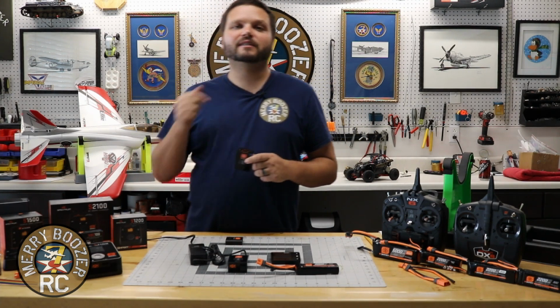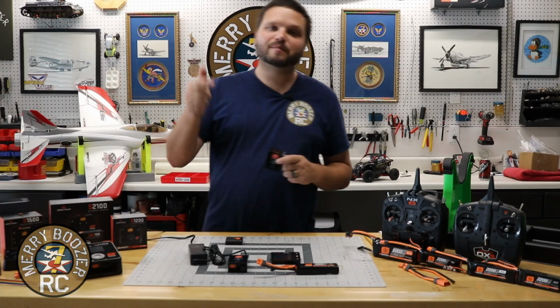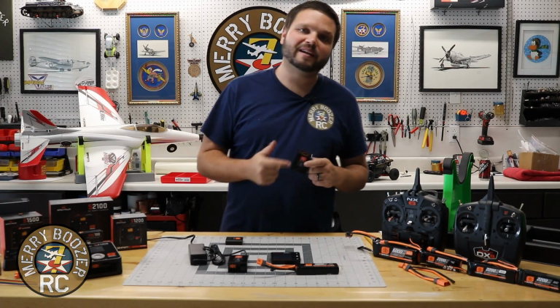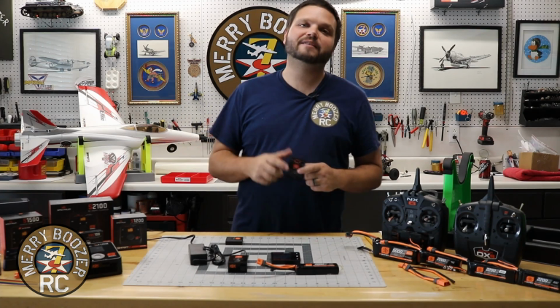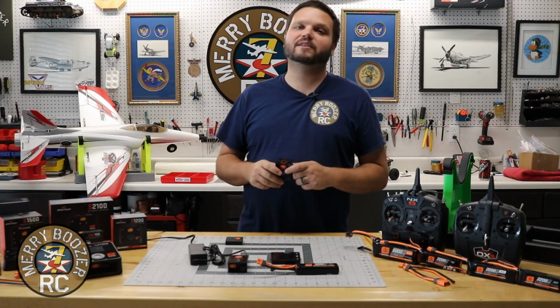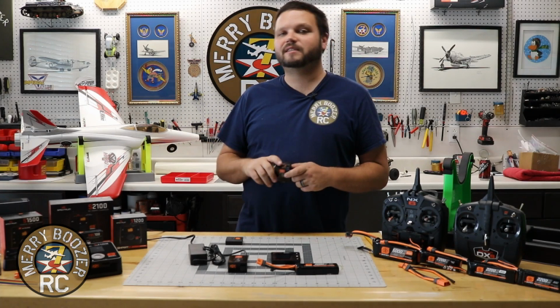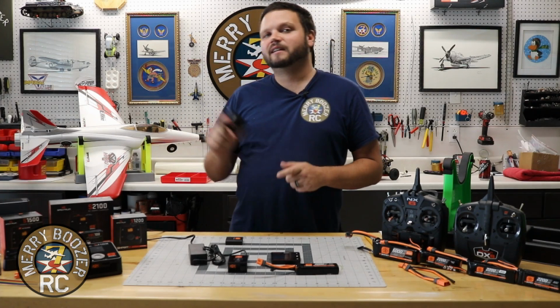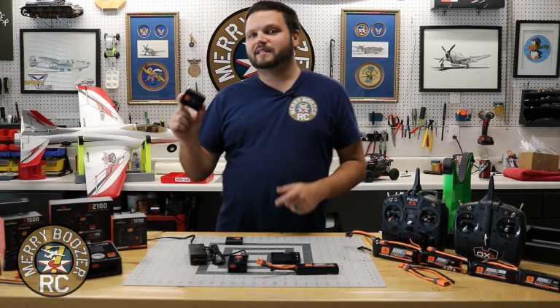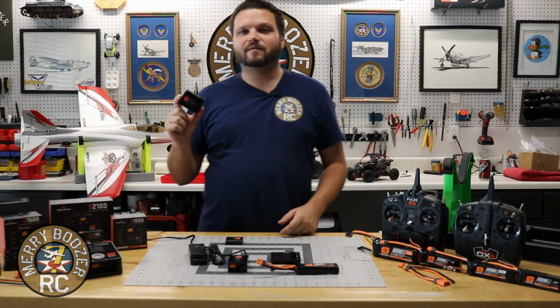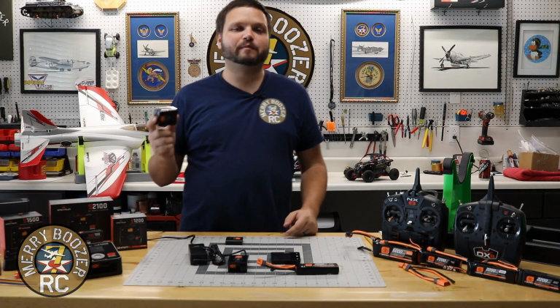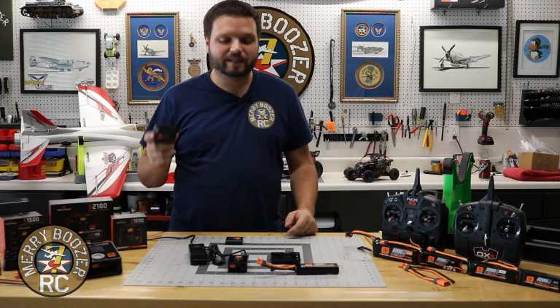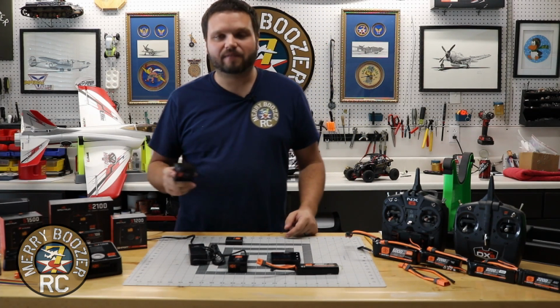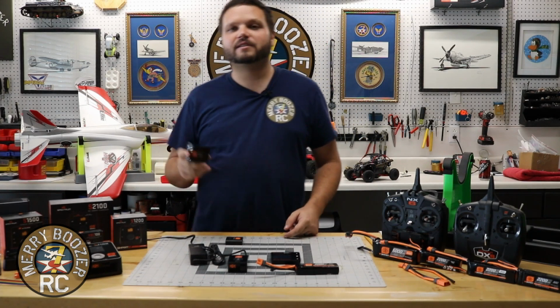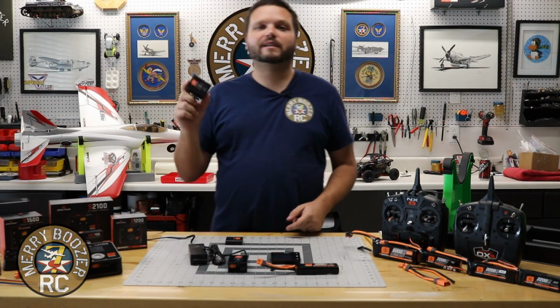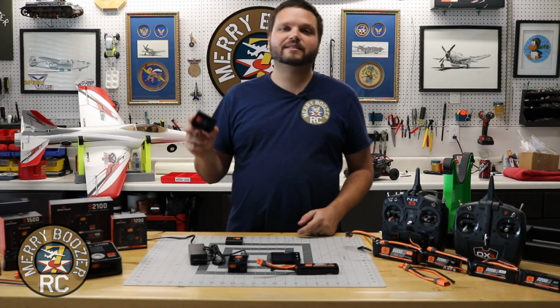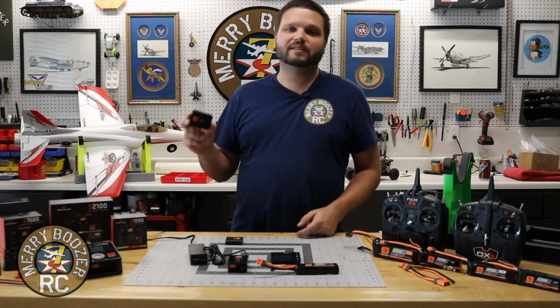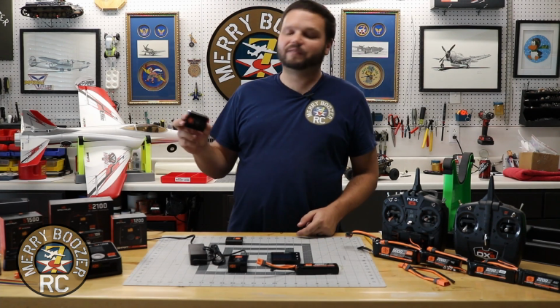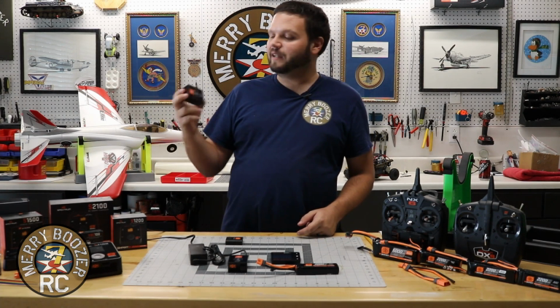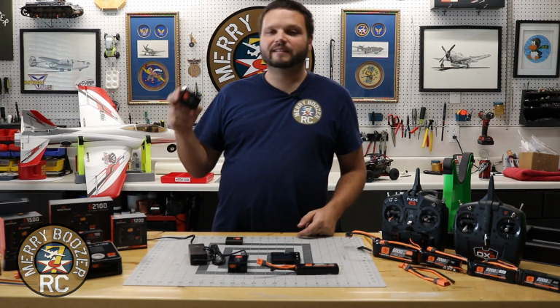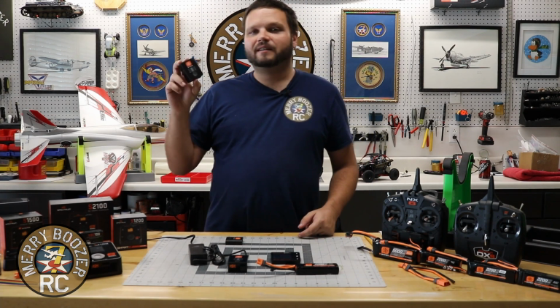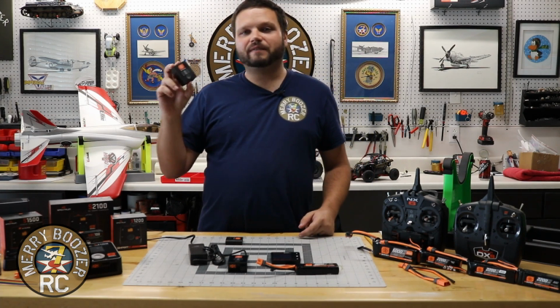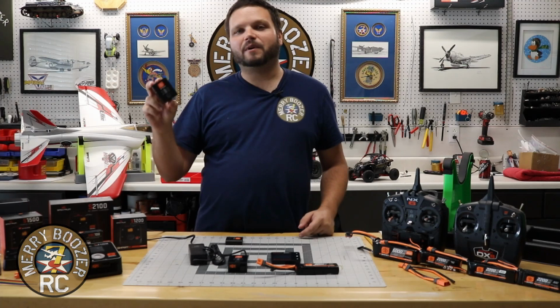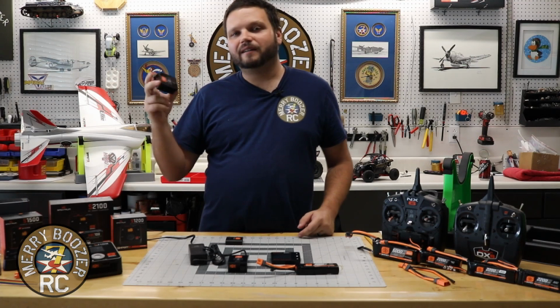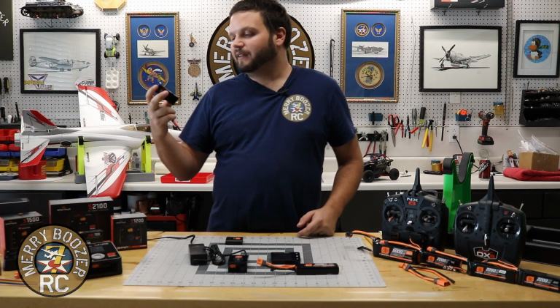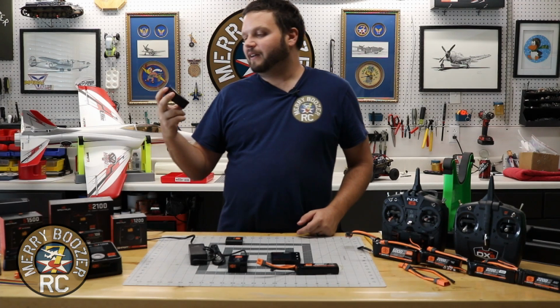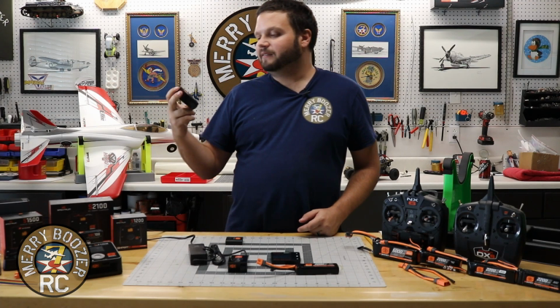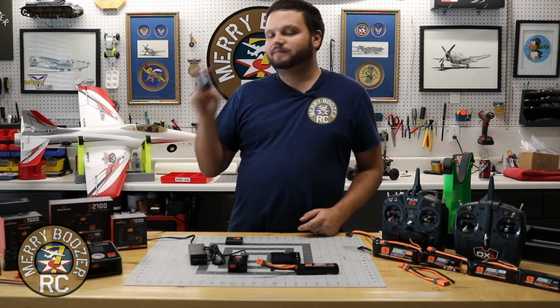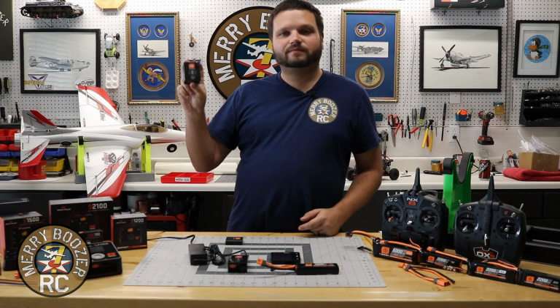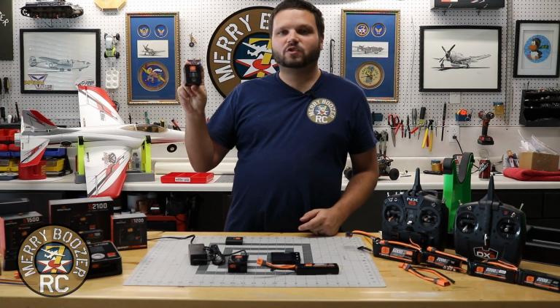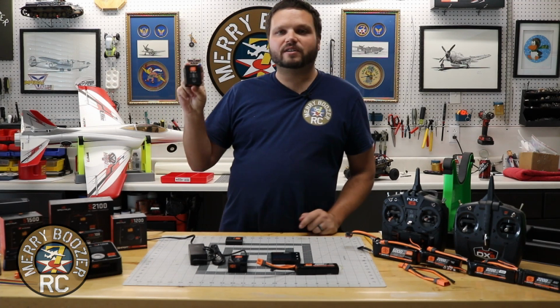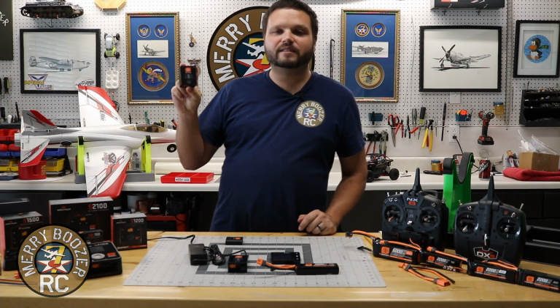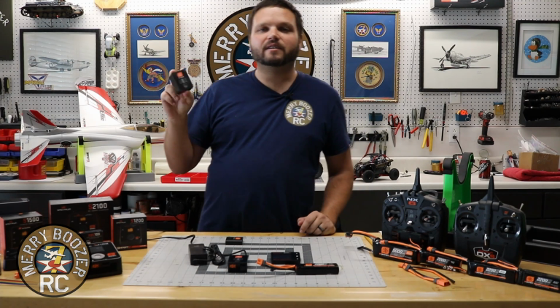So you'll get your battery and your charger. This is also available by itself for guys that are just looking for a nice 50-watt charger on its own.